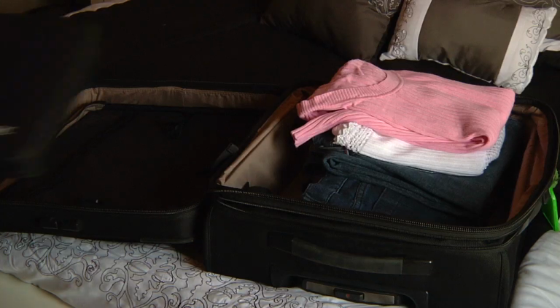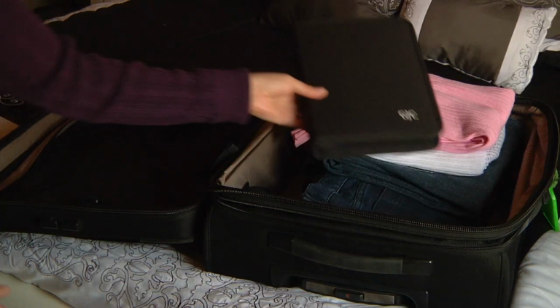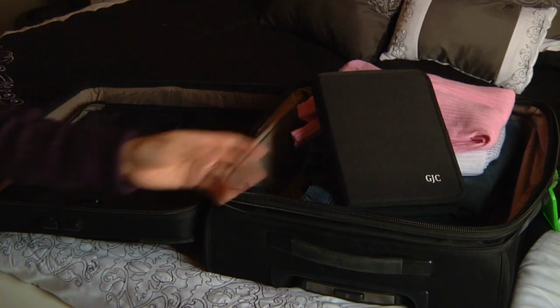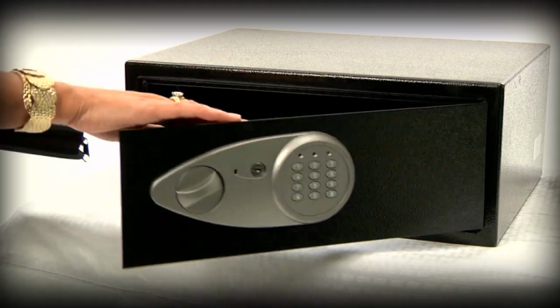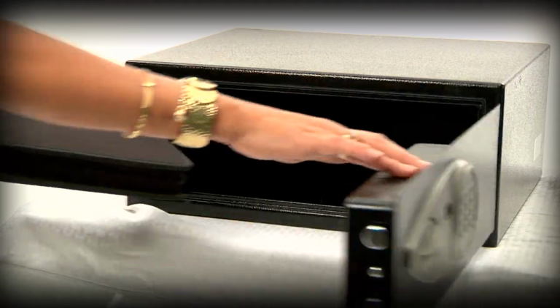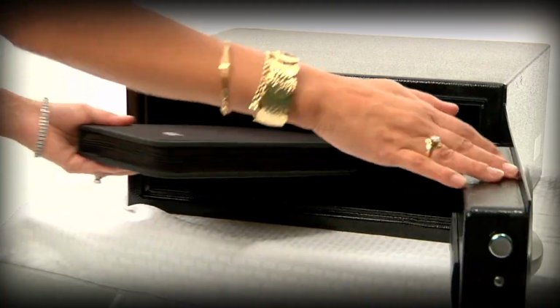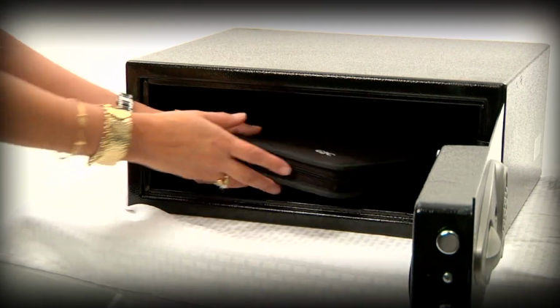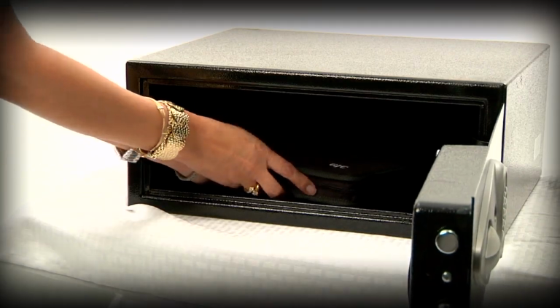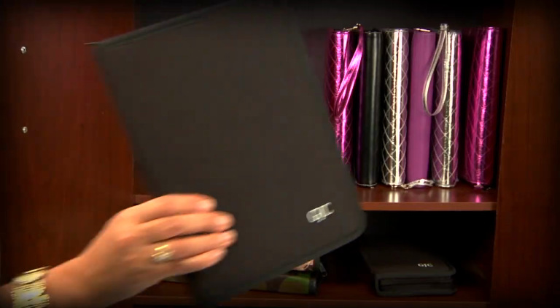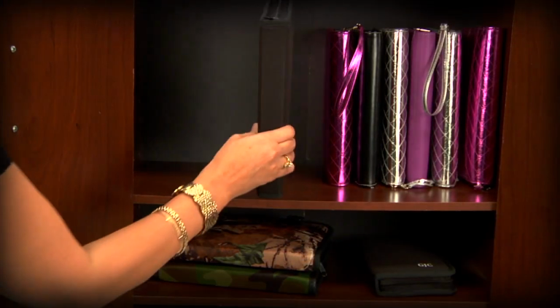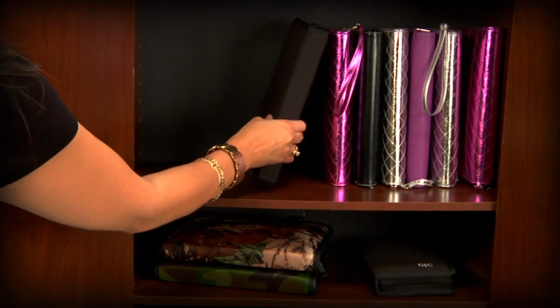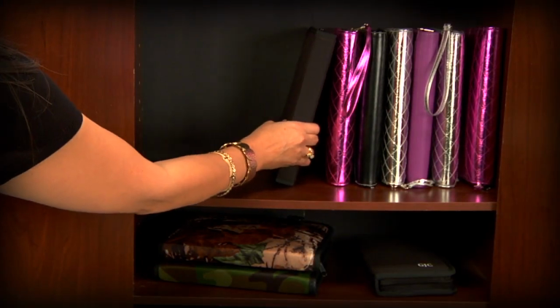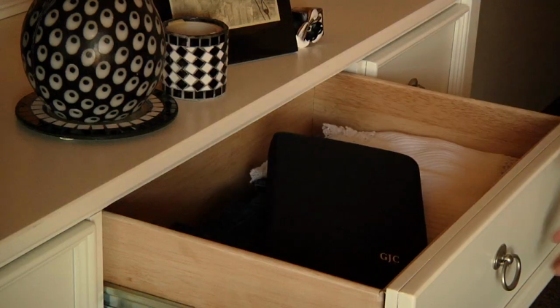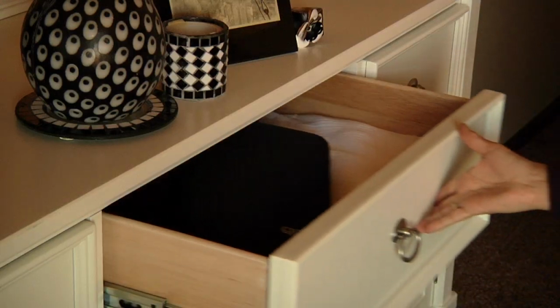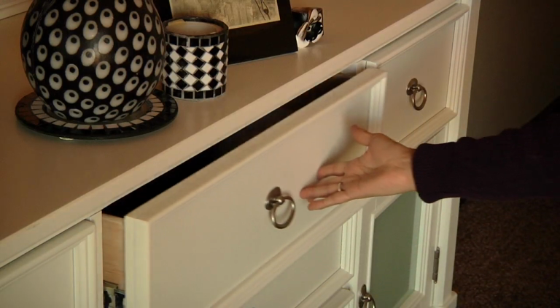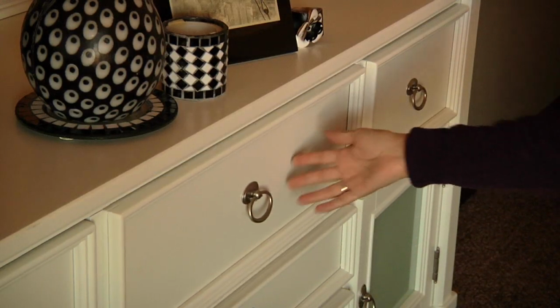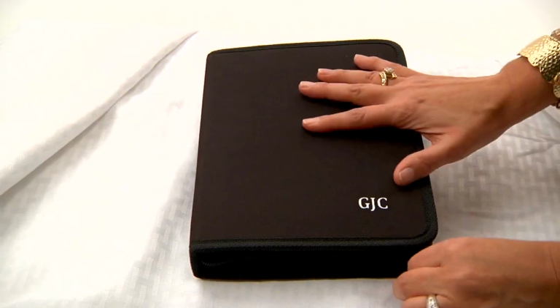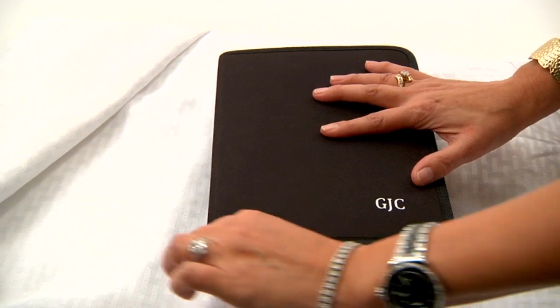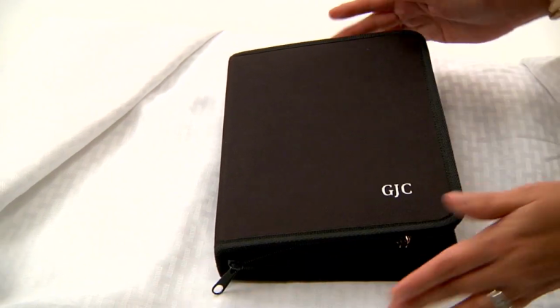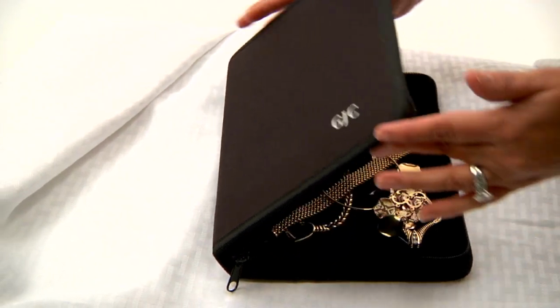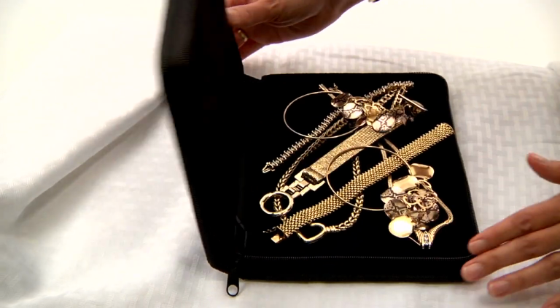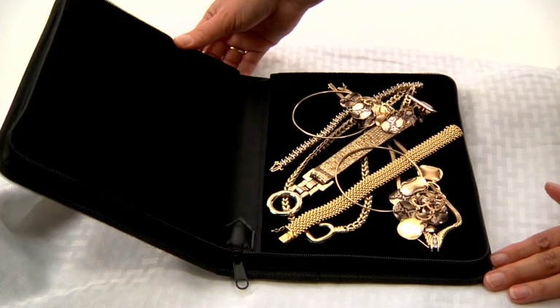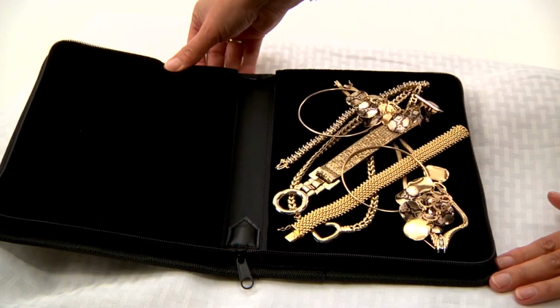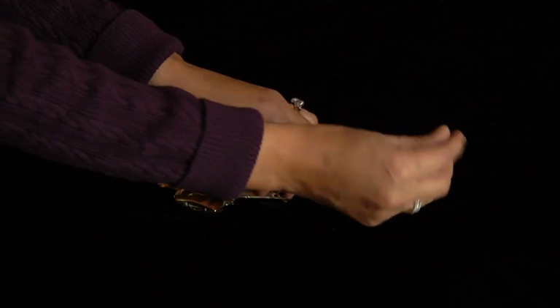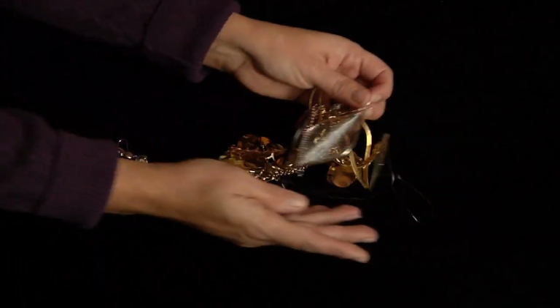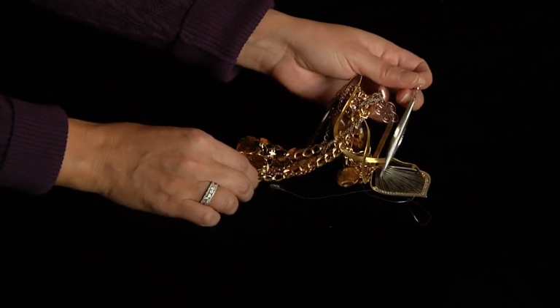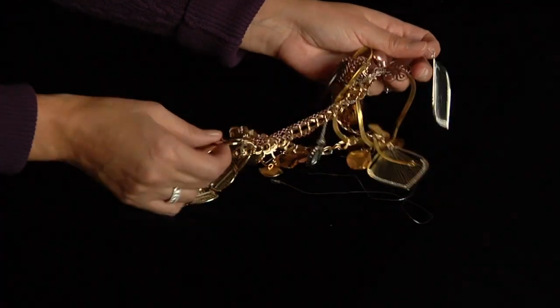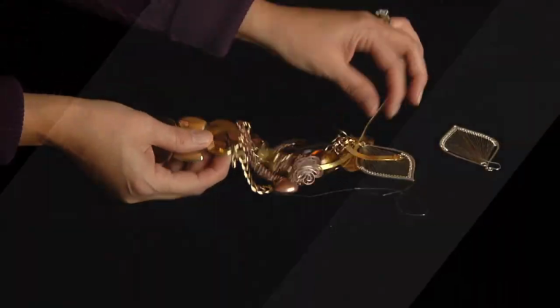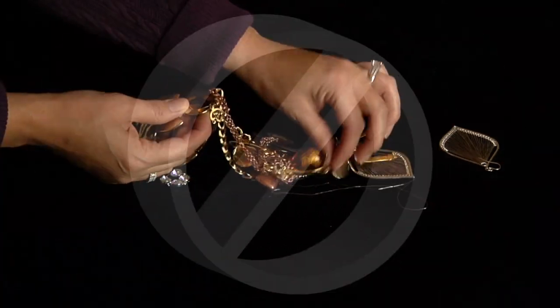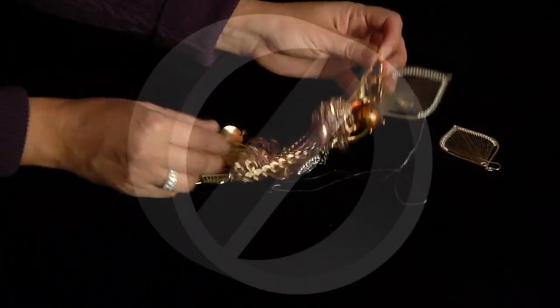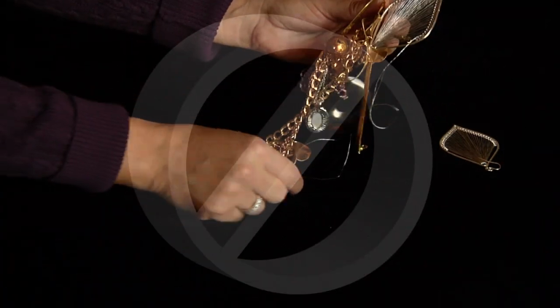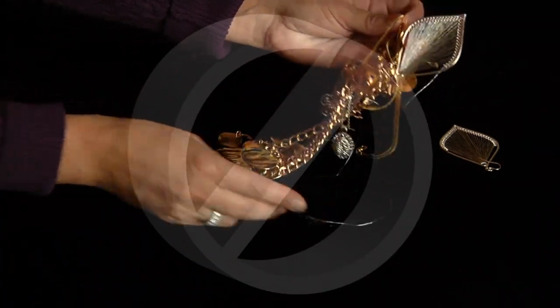pack it in your suitcase, secure it in a hotel or home safe, or store it upright on a shelf or in a drawer. Your jewelry stays put, secure and protected. No movement inside means no more tangles, no more scratches, and no more breakage.